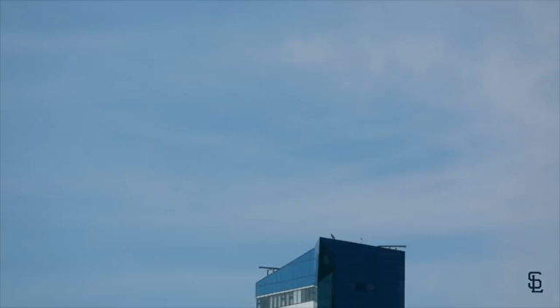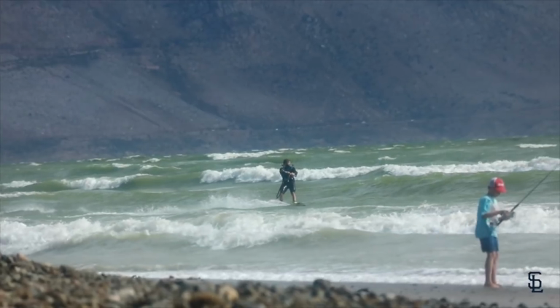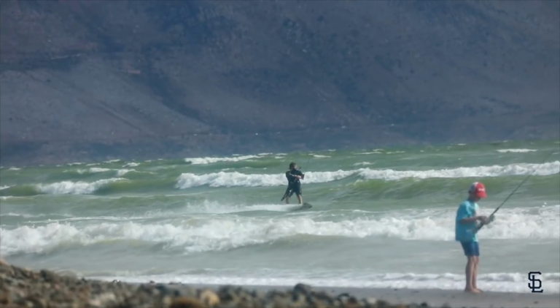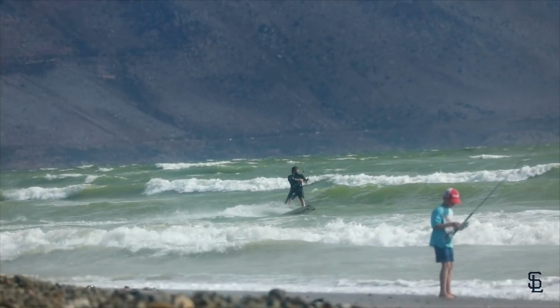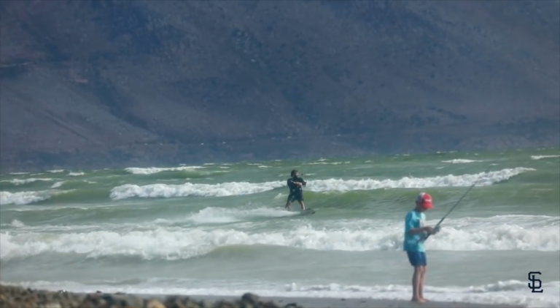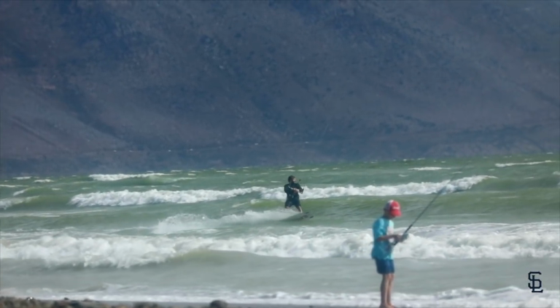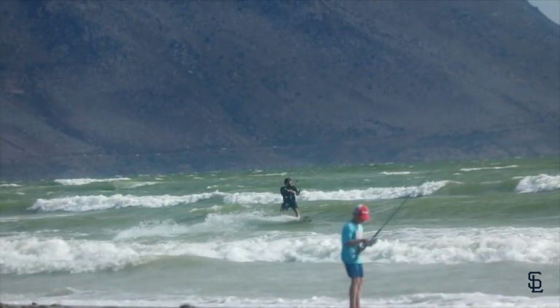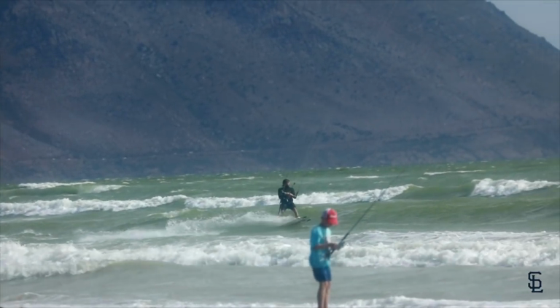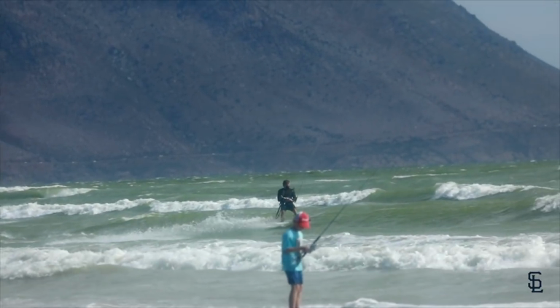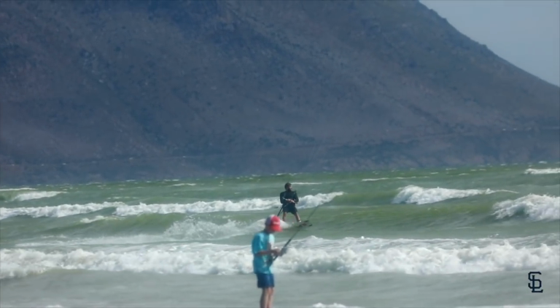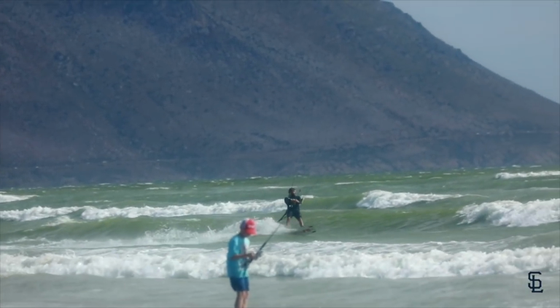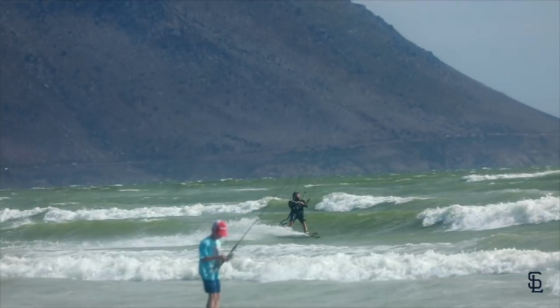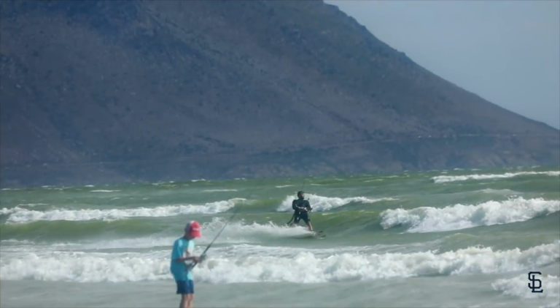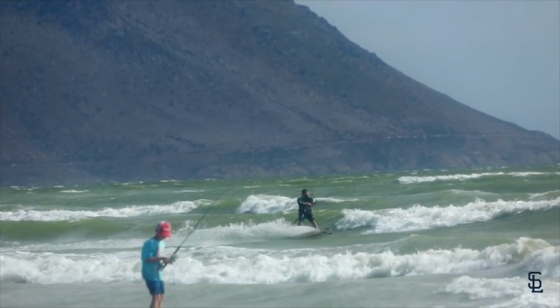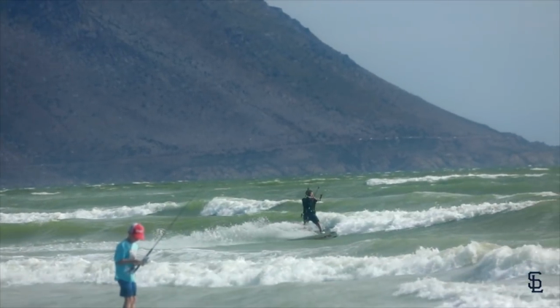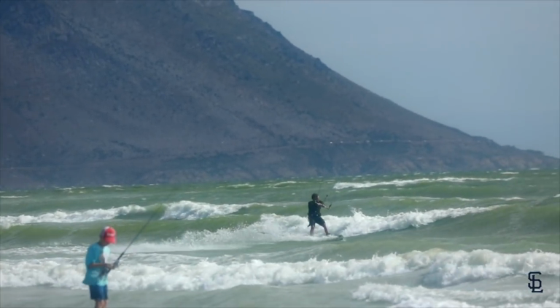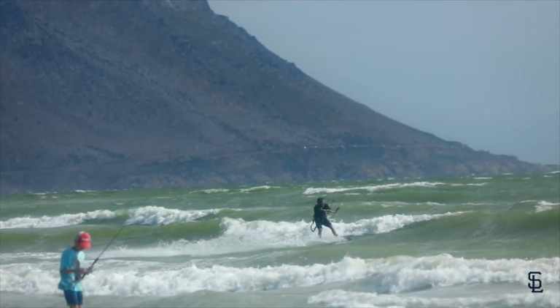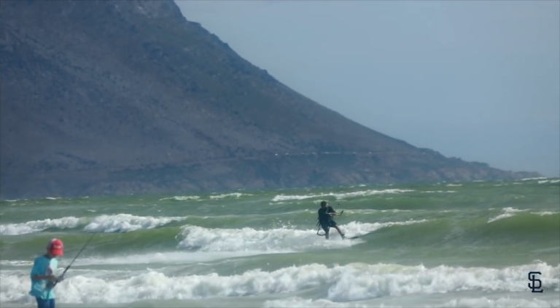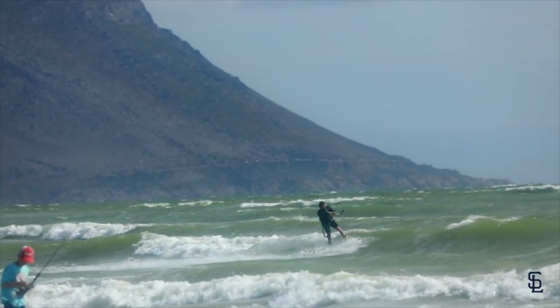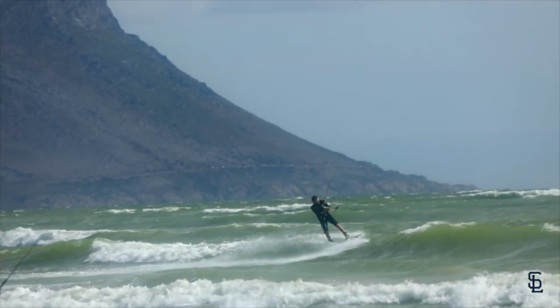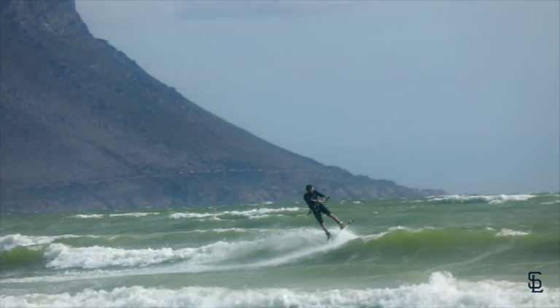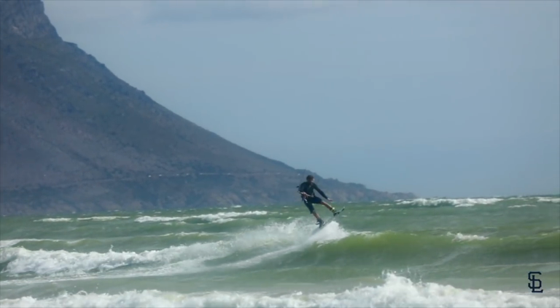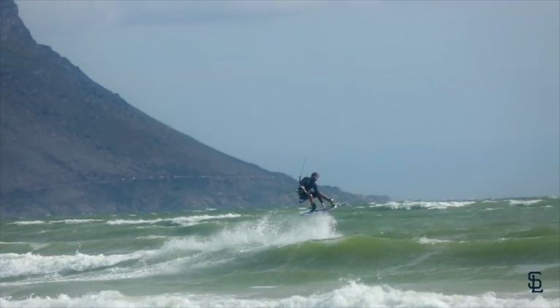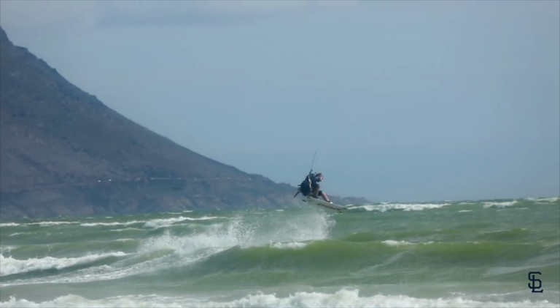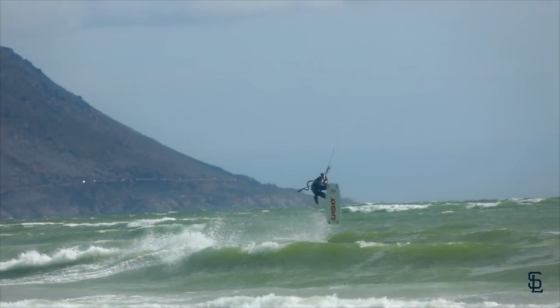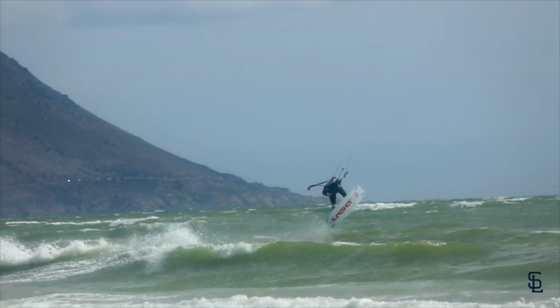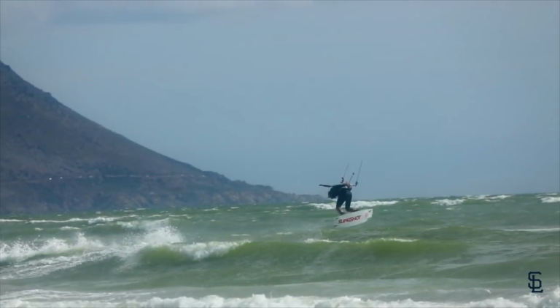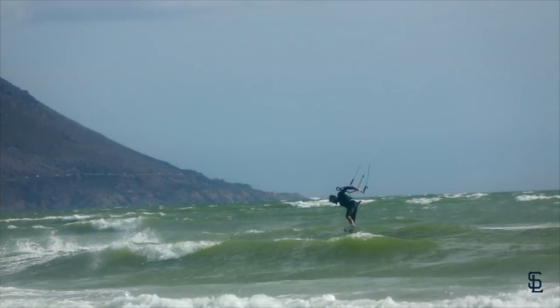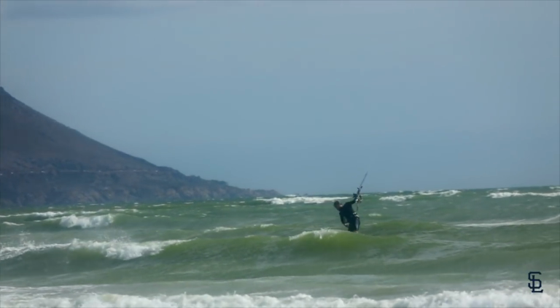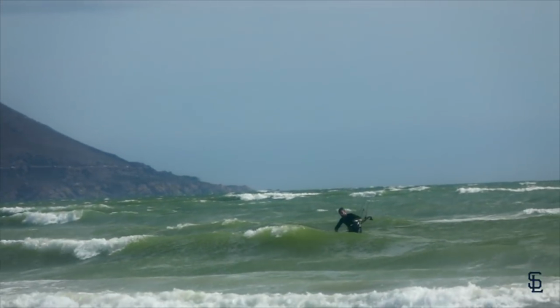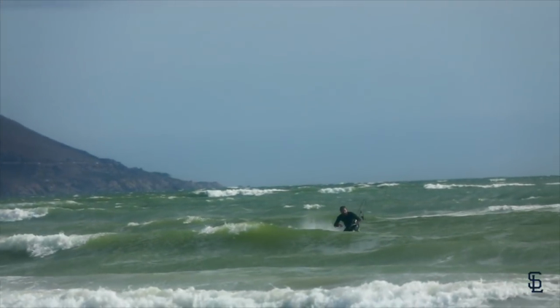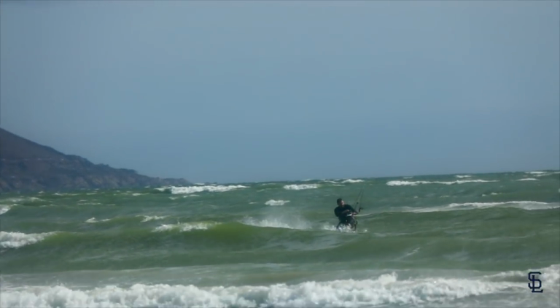The easiest kicker trick to learn first is a frontside flat 360. Unhook just before the wave, bear off downwind towards your kite, pop off the wave, pull in towards your hip, spot your landing and ride away — Bob's your uncle.